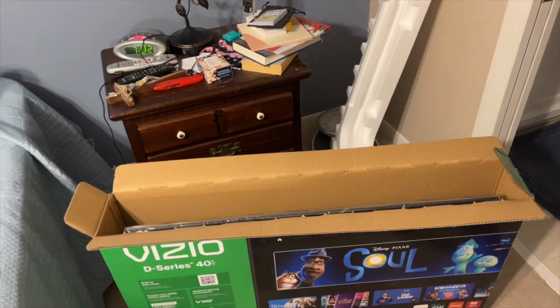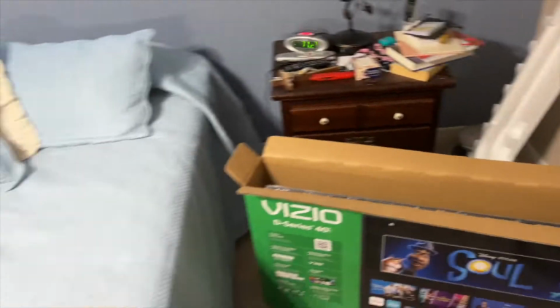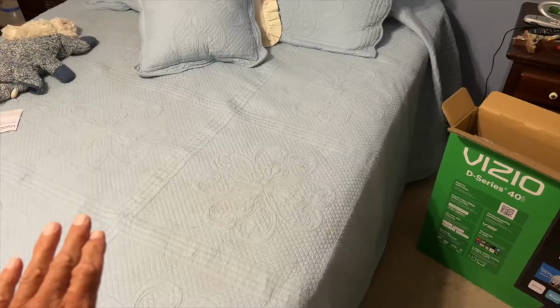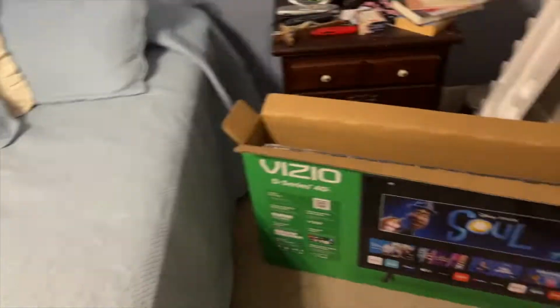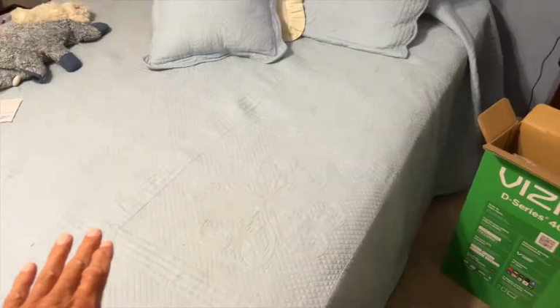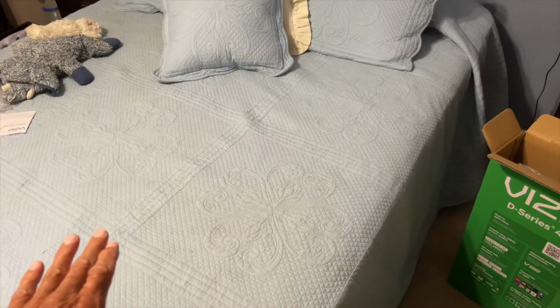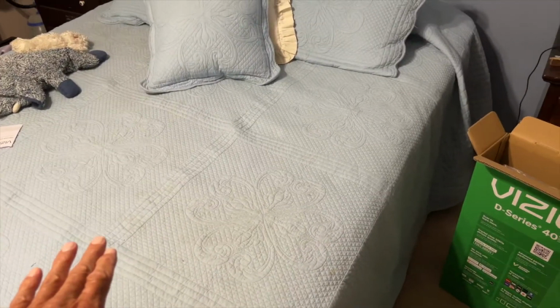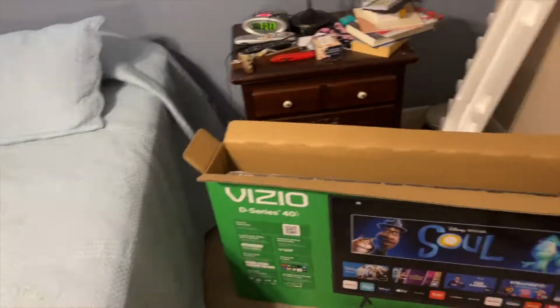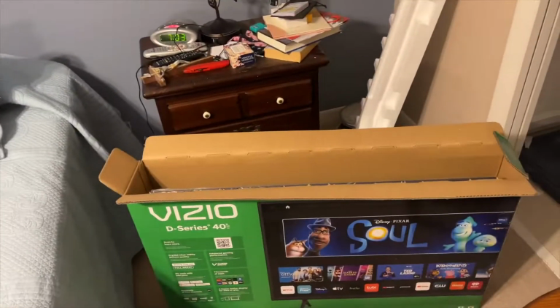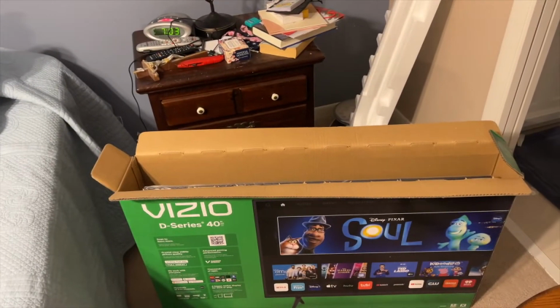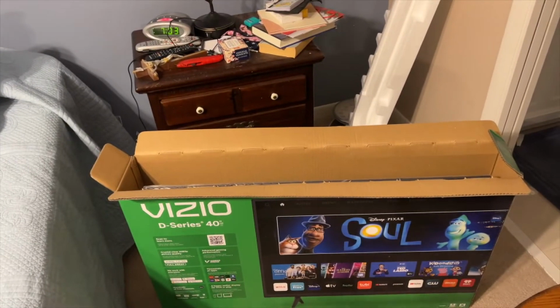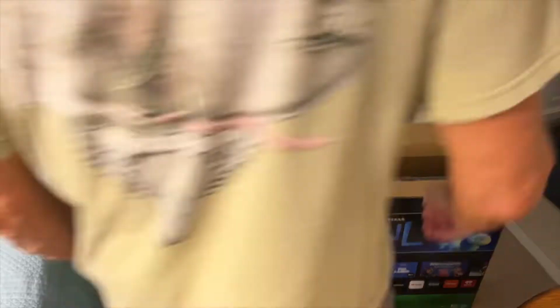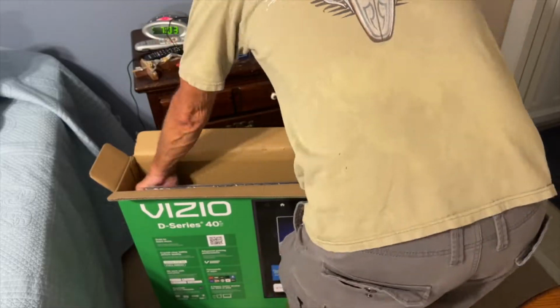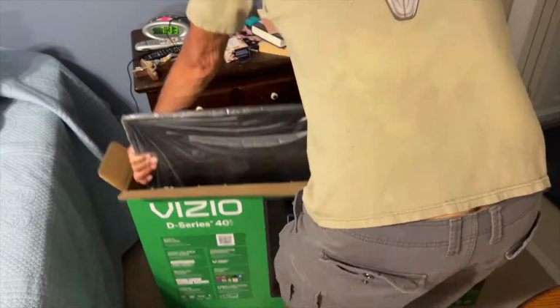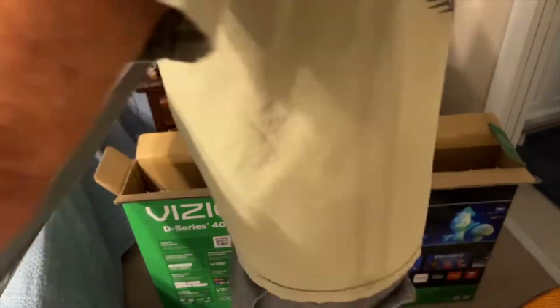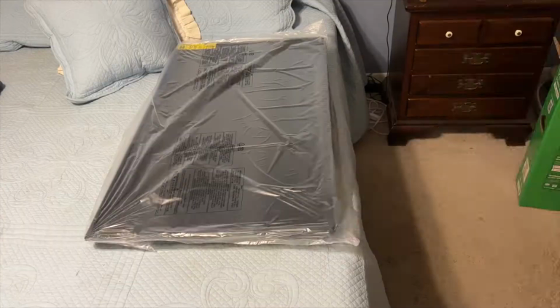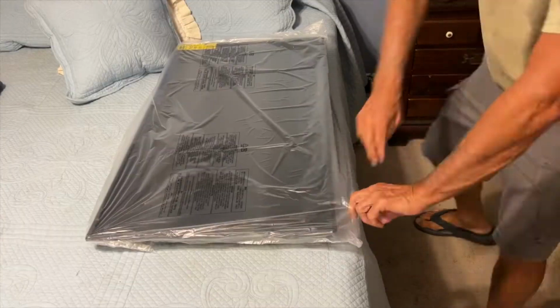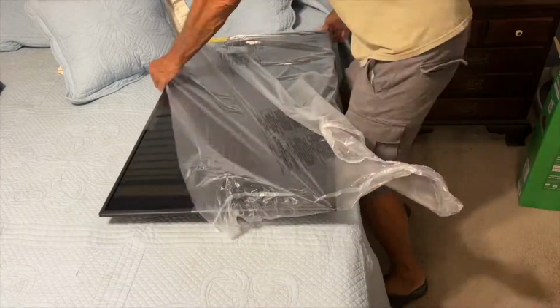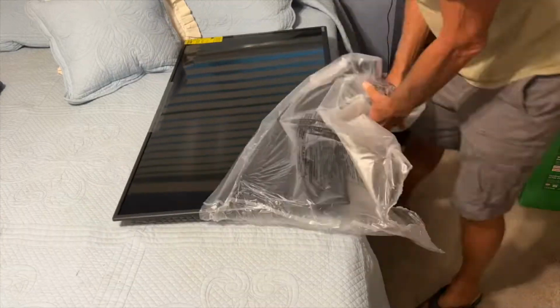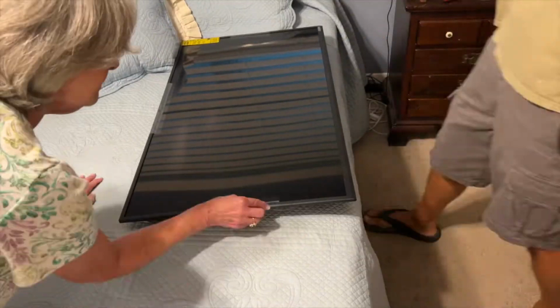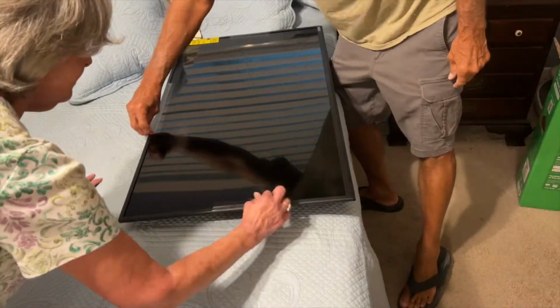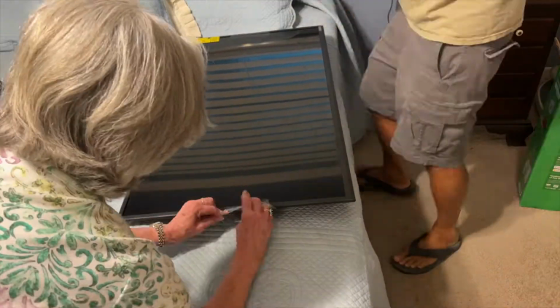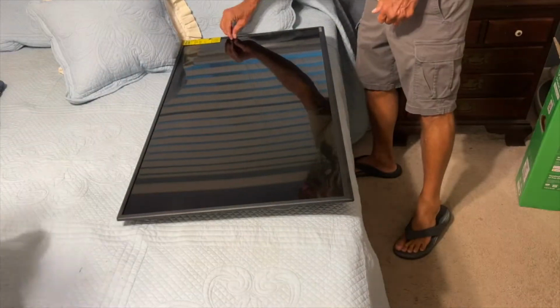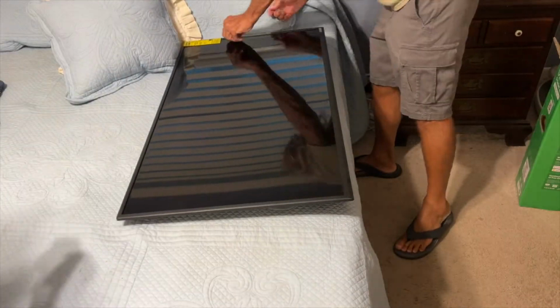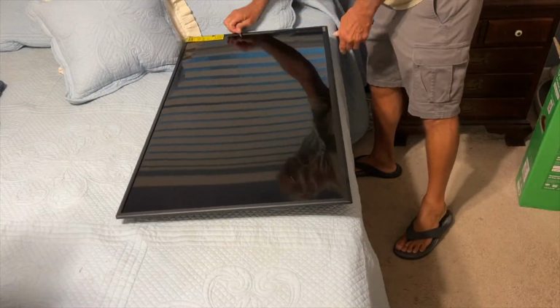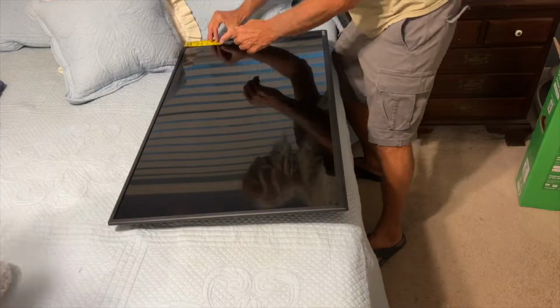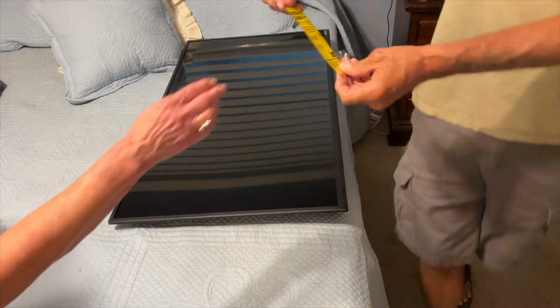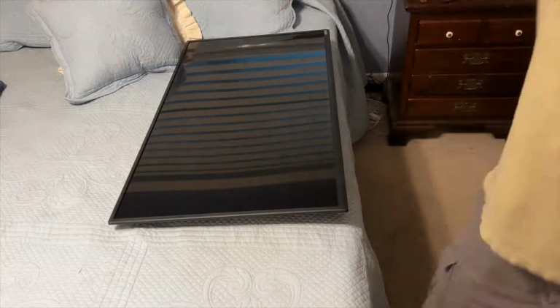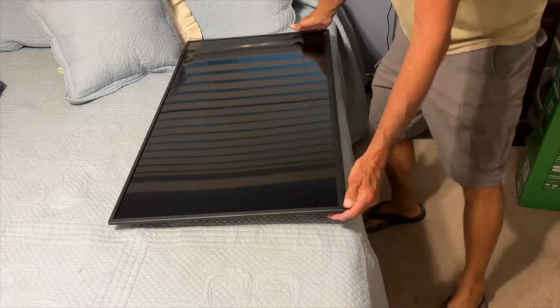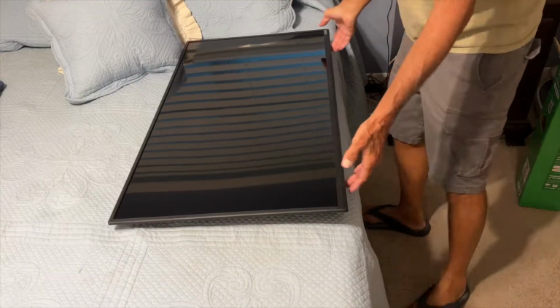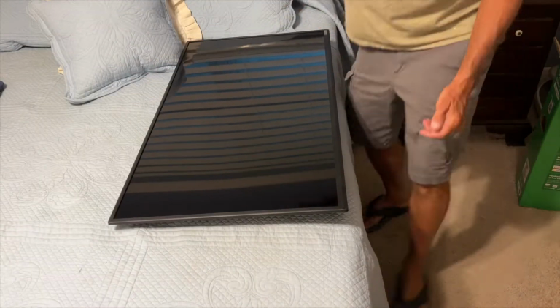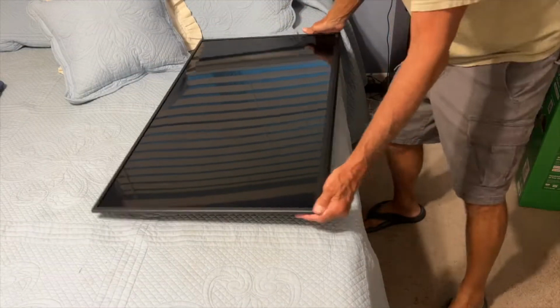Next we're going to pull the body out of the box. You need a nice soft place to put it. You want to make sure that the screen is facing up — pull it out and put the back down on your nice flat bed or whatever.